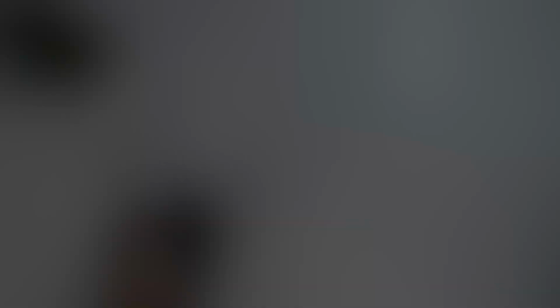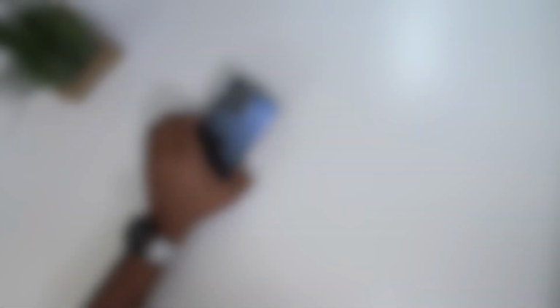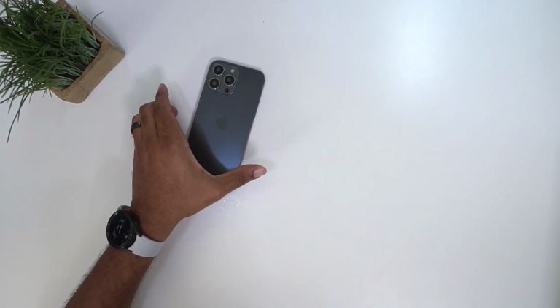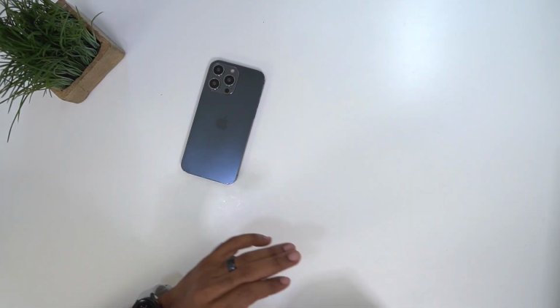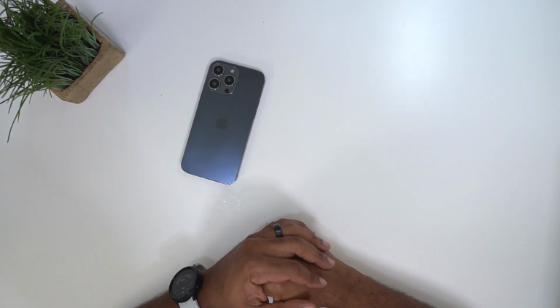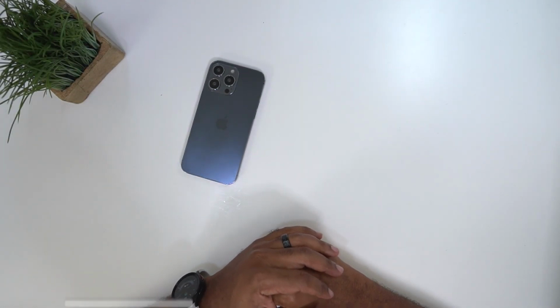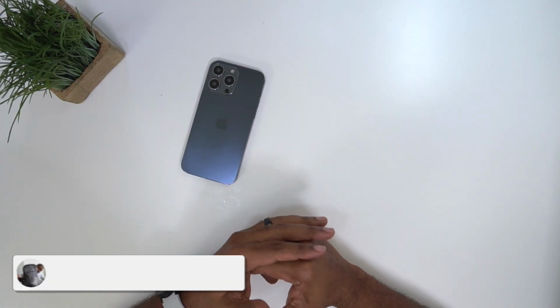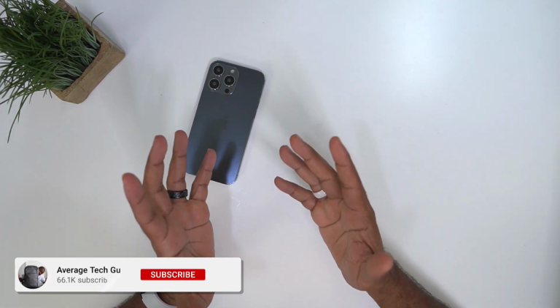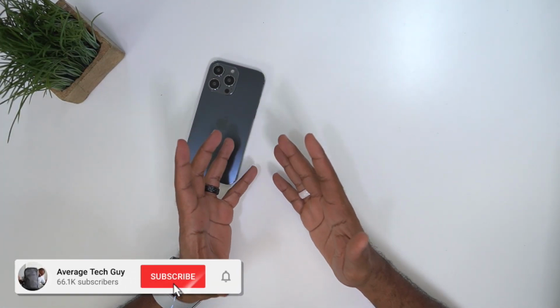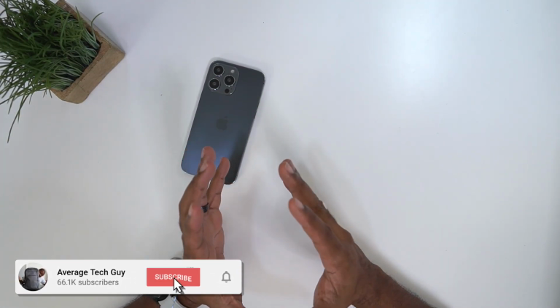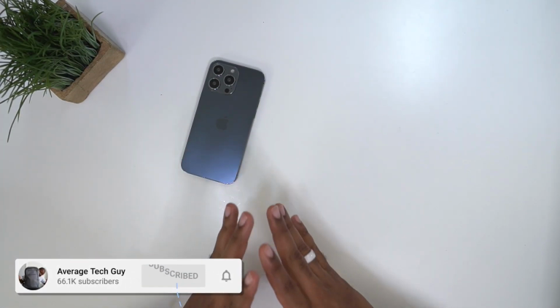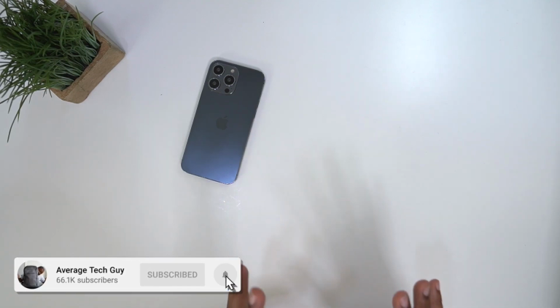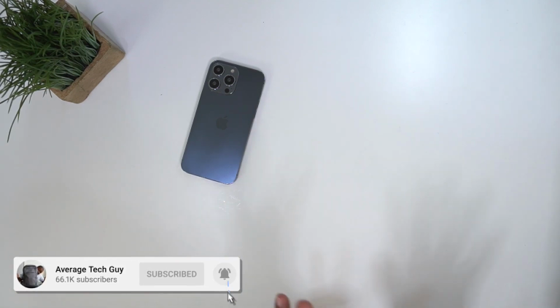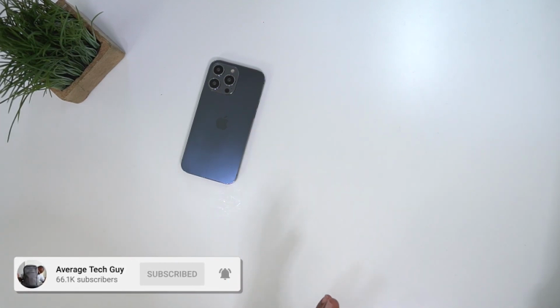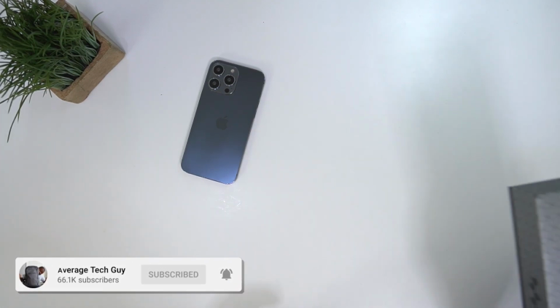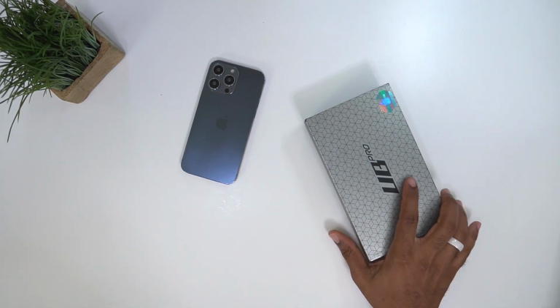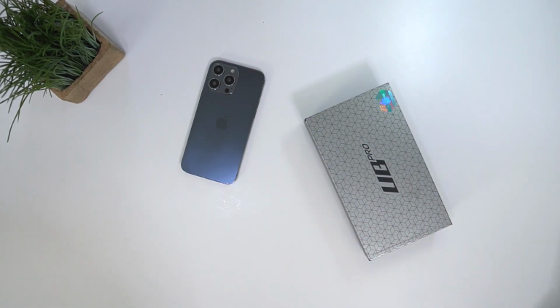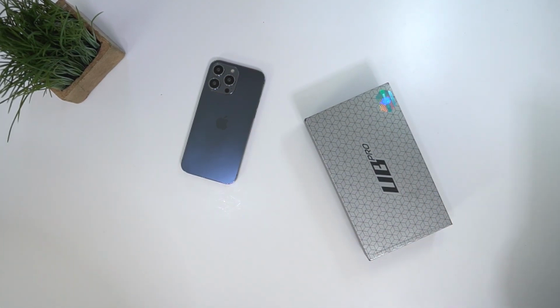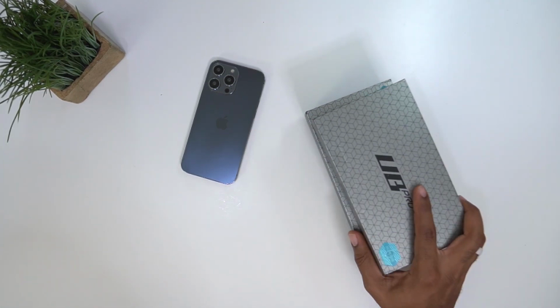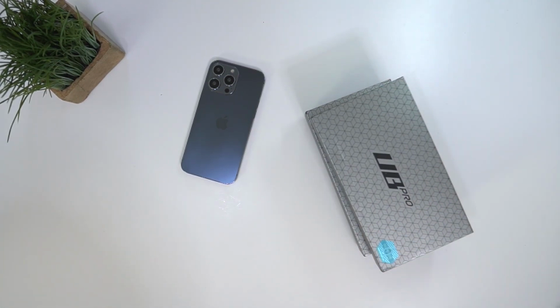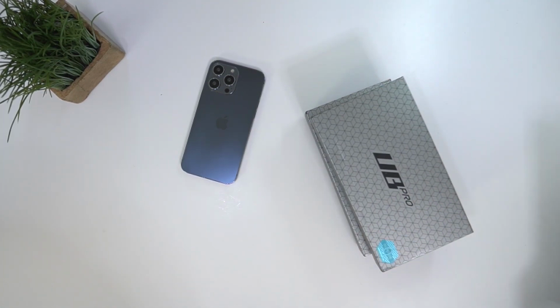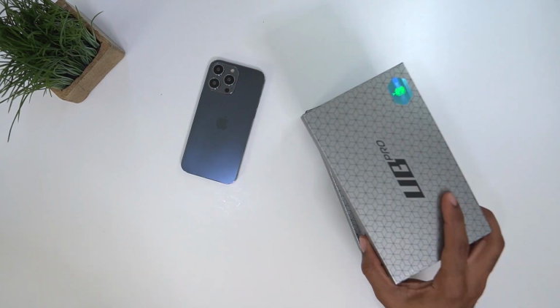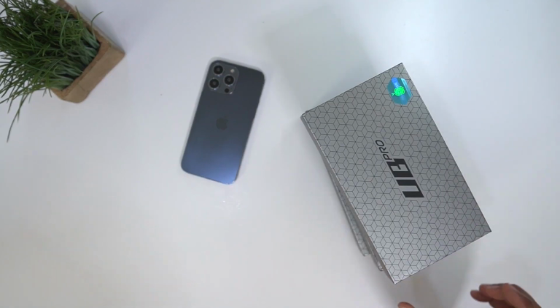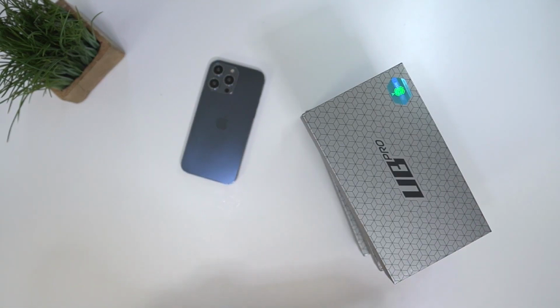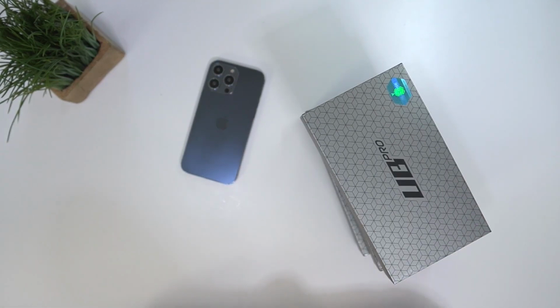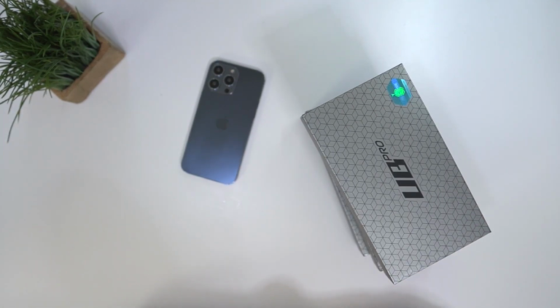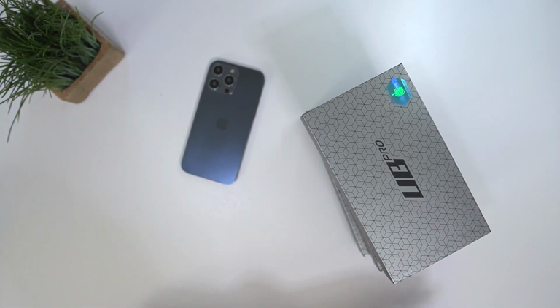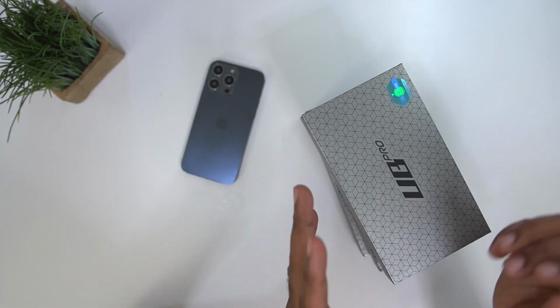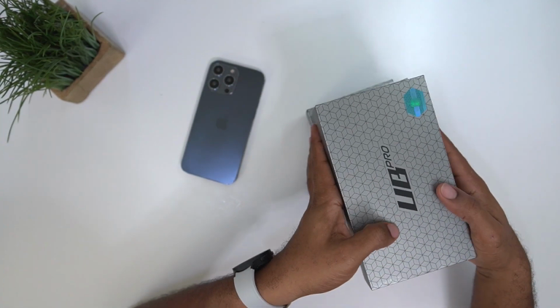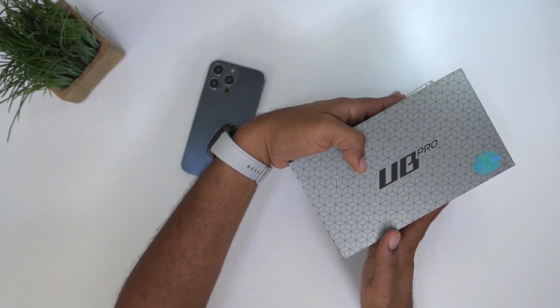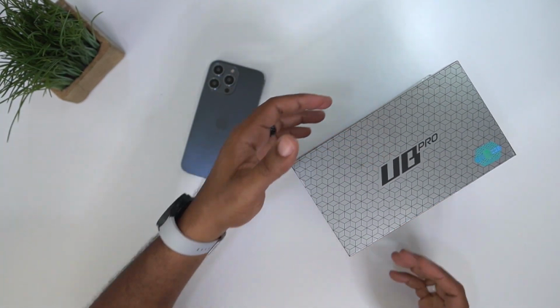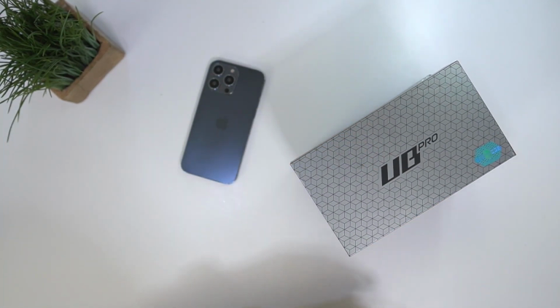What's going on, Average Tech Guy here. This is iPhone 14 and we got cases, so let's go ahead, get these things open and let's talk about them.